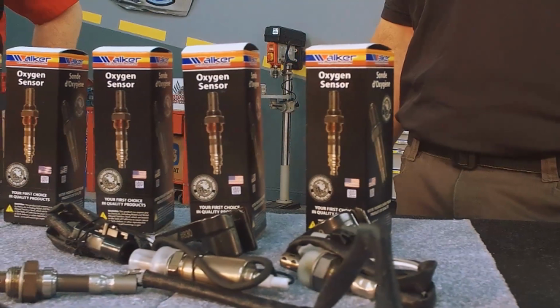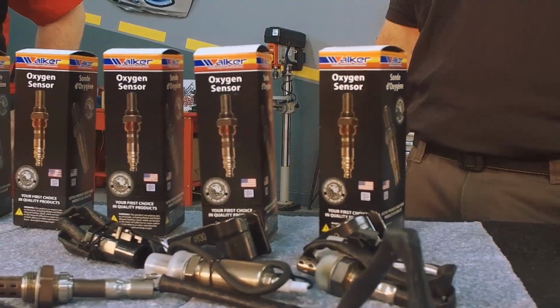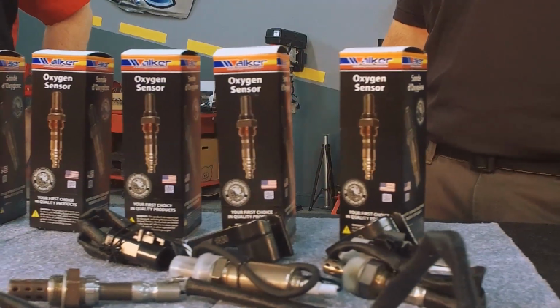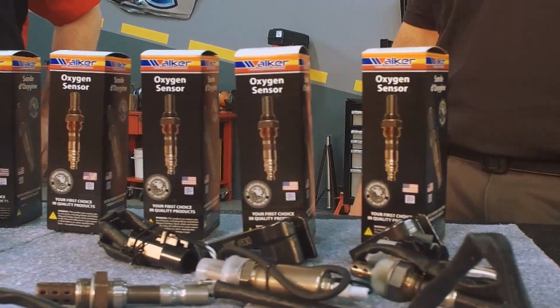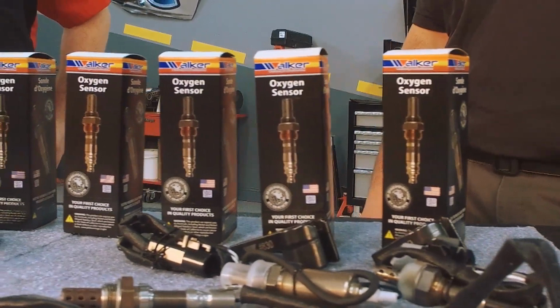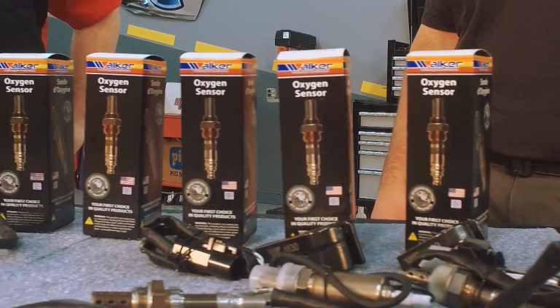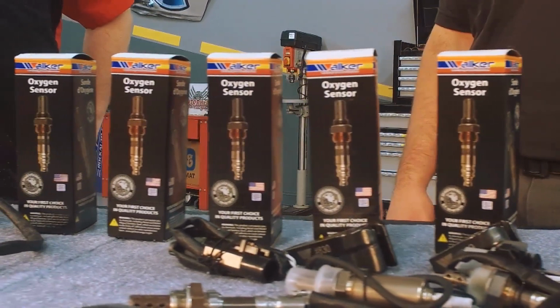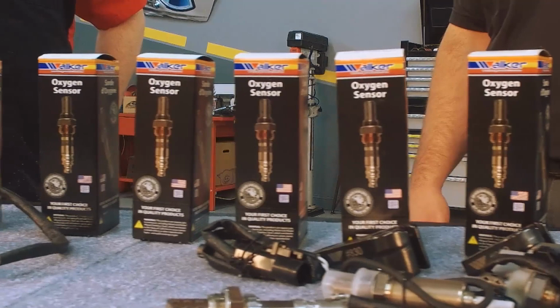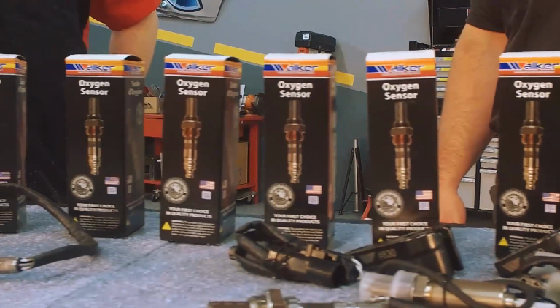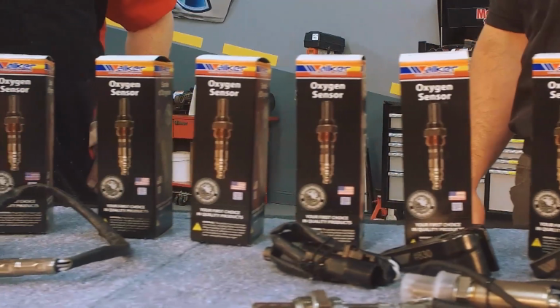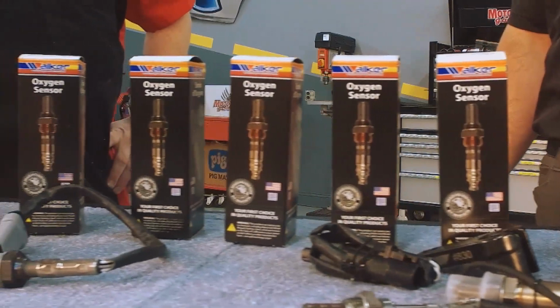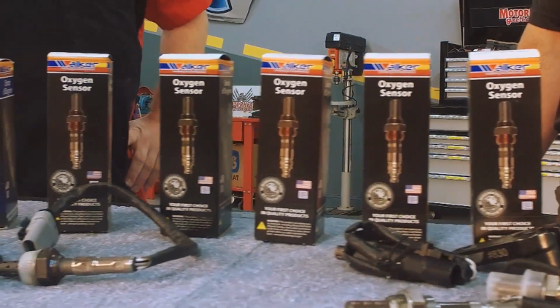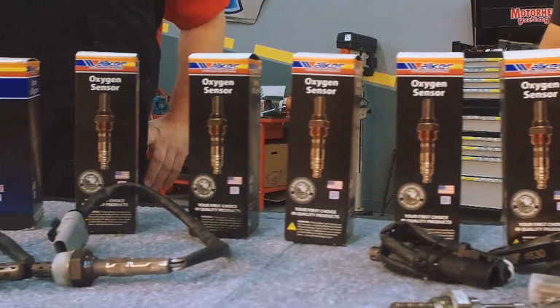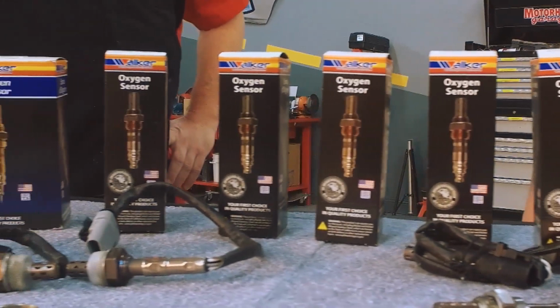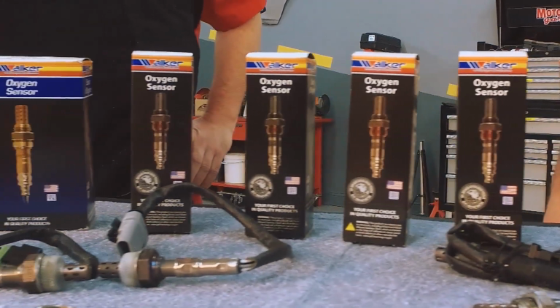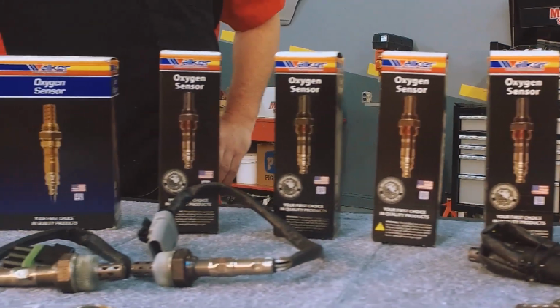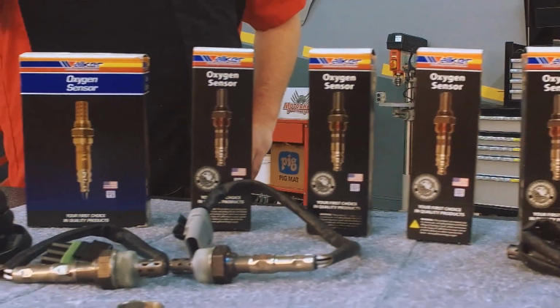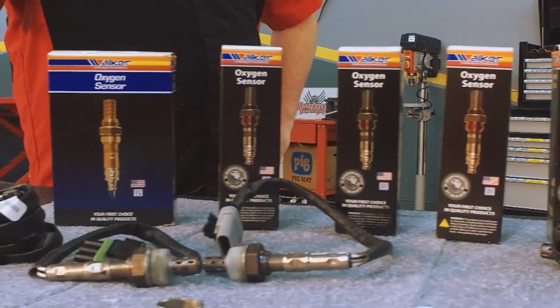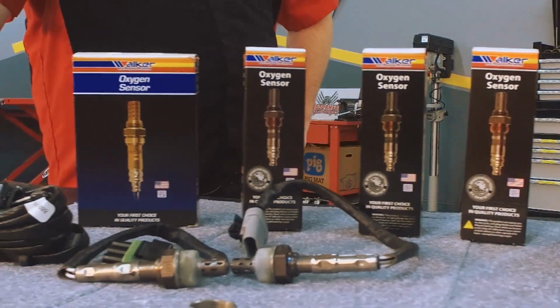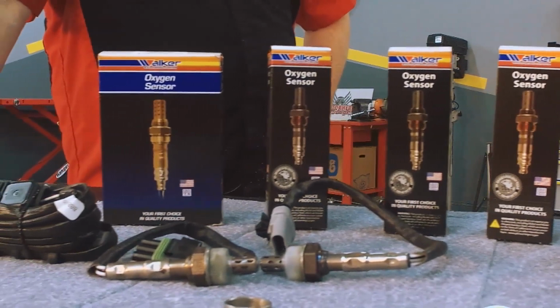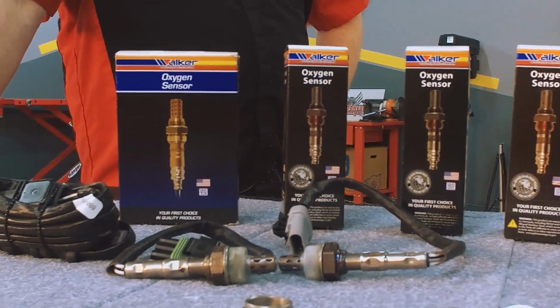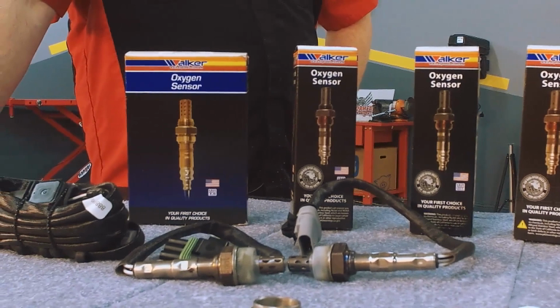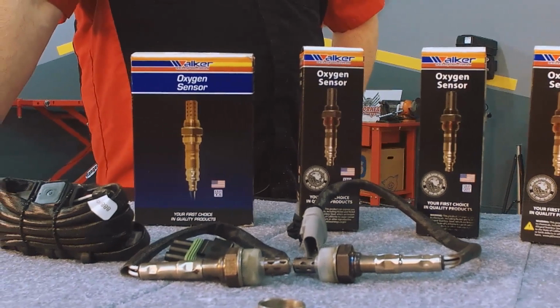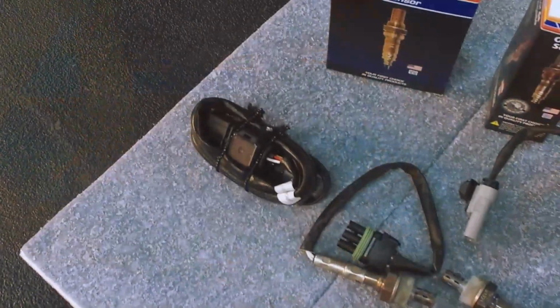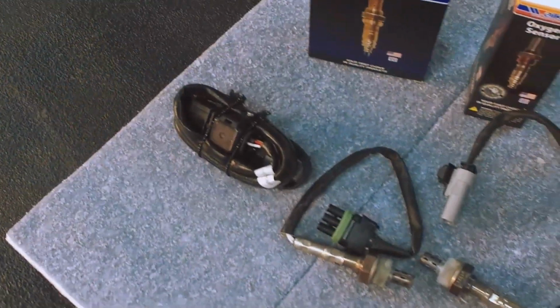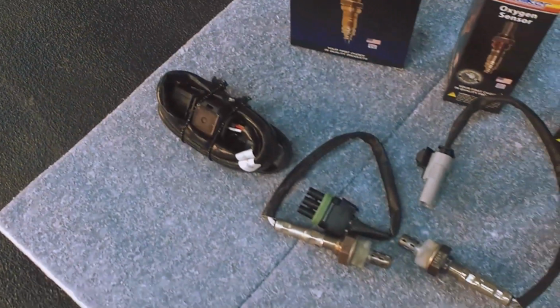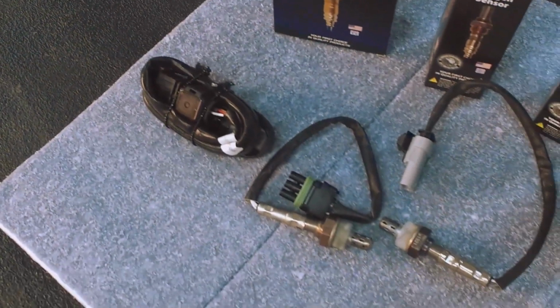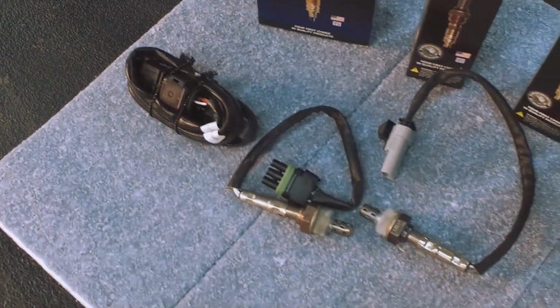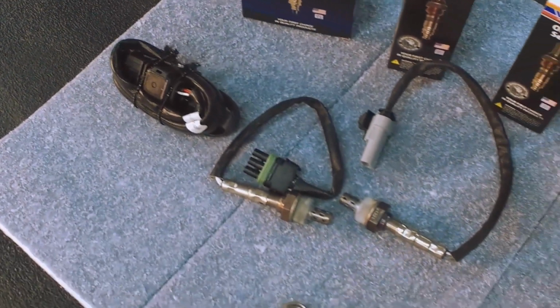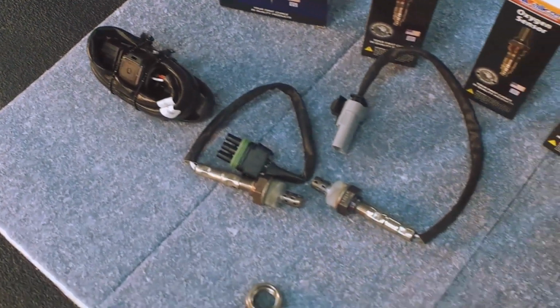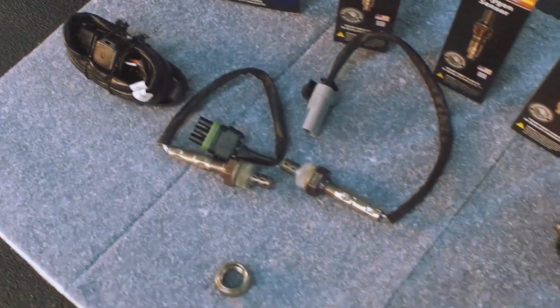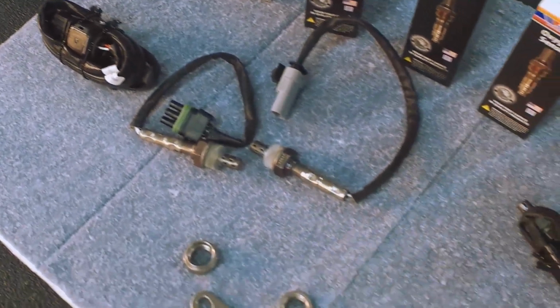Let's talk about sensors here. You brought some in here from Walker Products. How do the sensors from Walker compare to what it would have on my original vehicle? Walker Products O2 sensors are actually designed to be exact OE replacements for fit, form, and function.